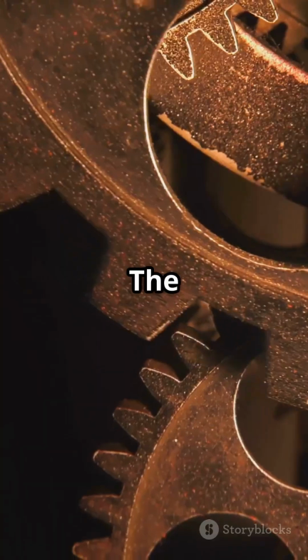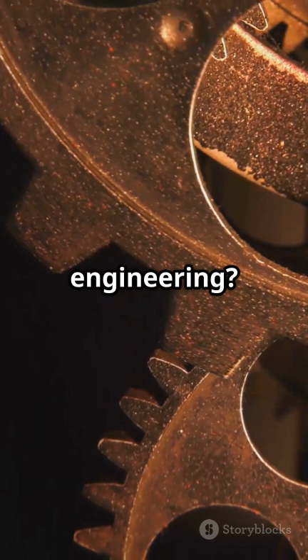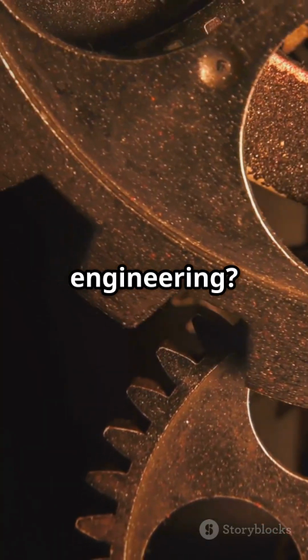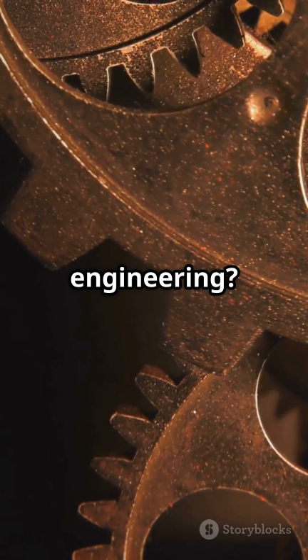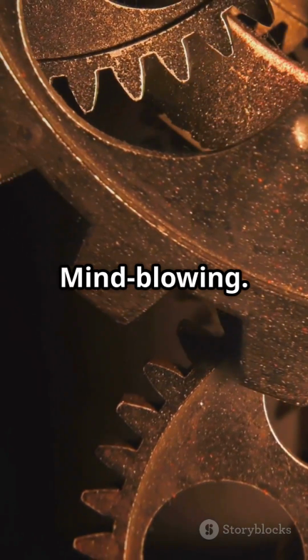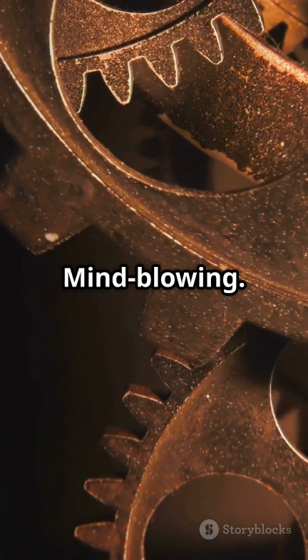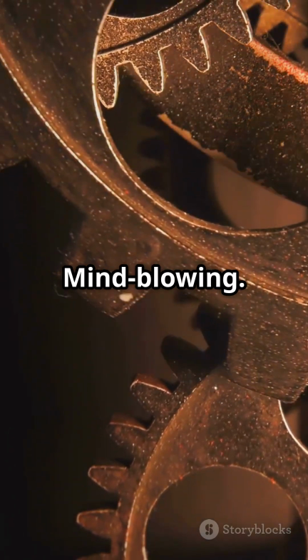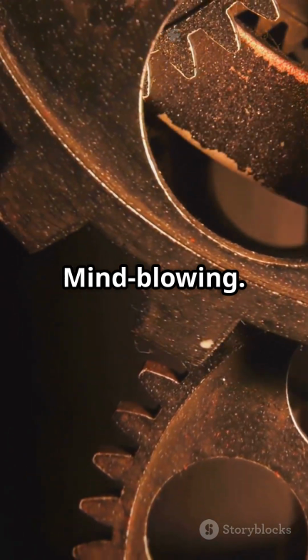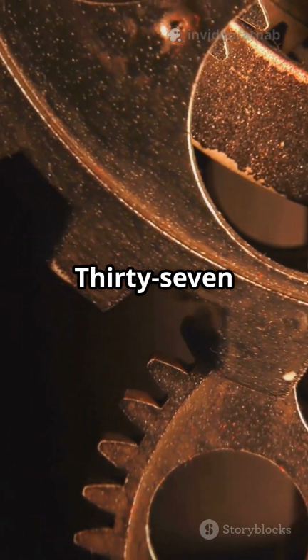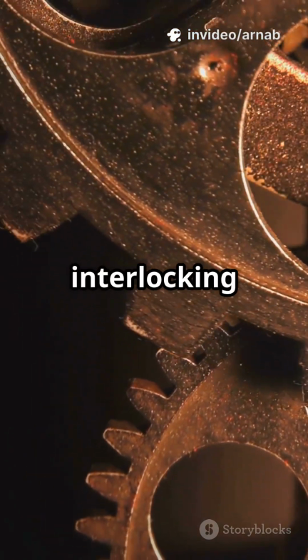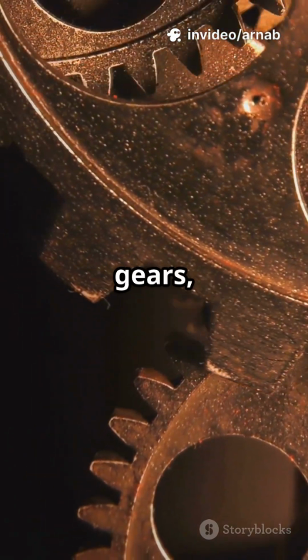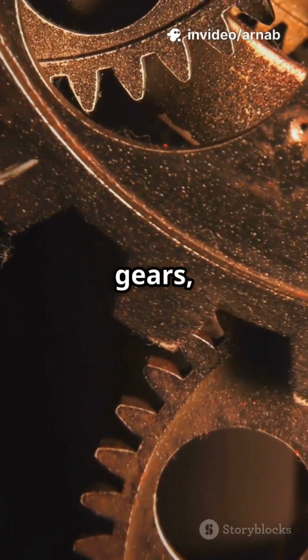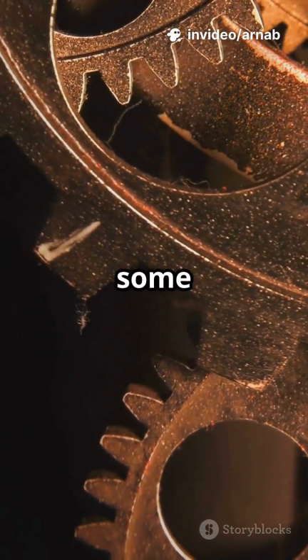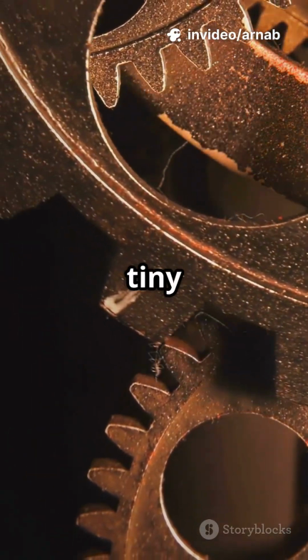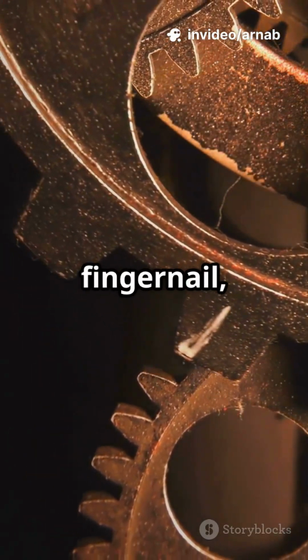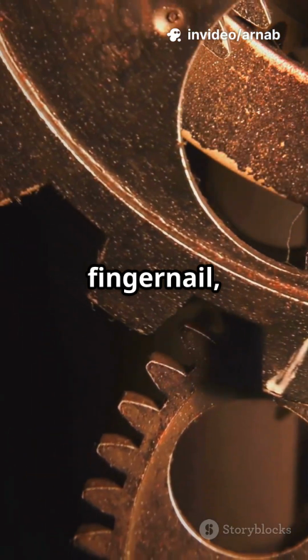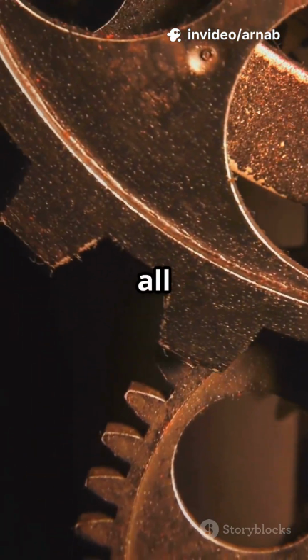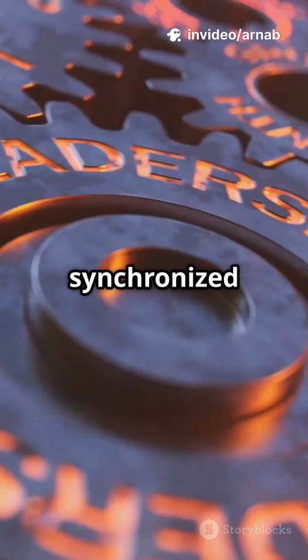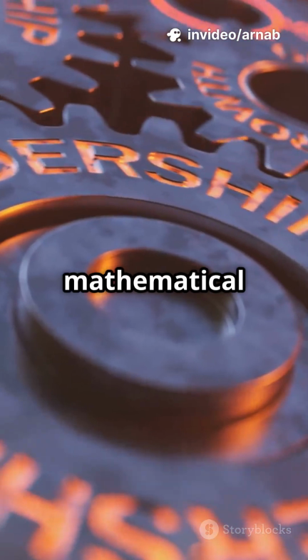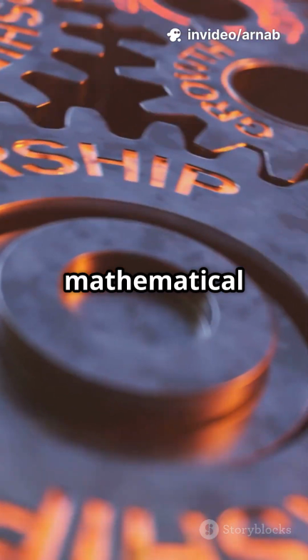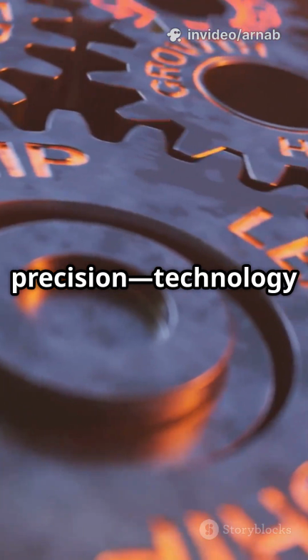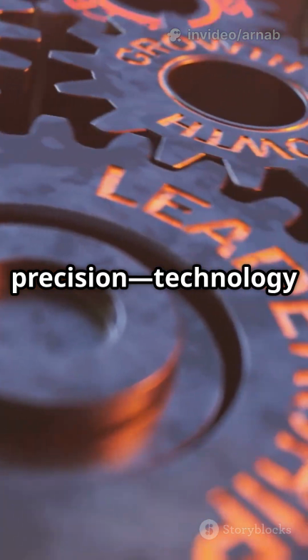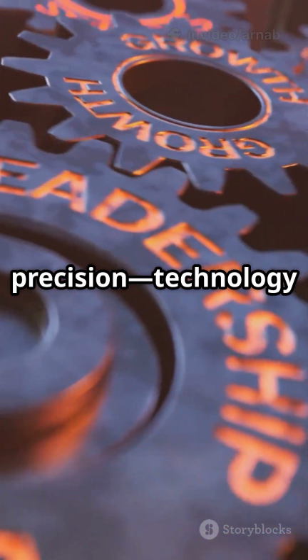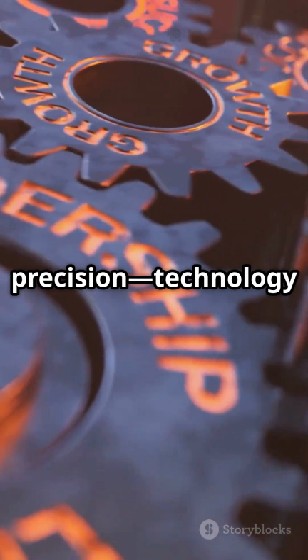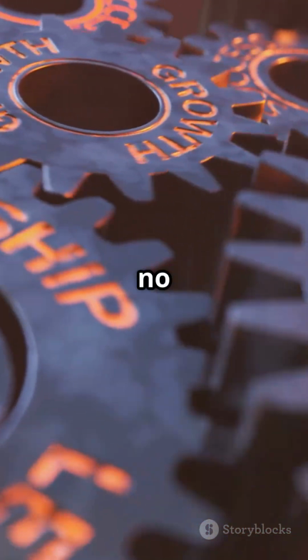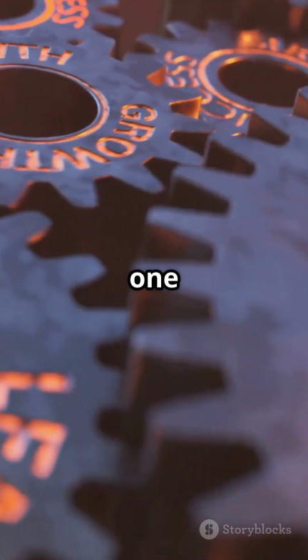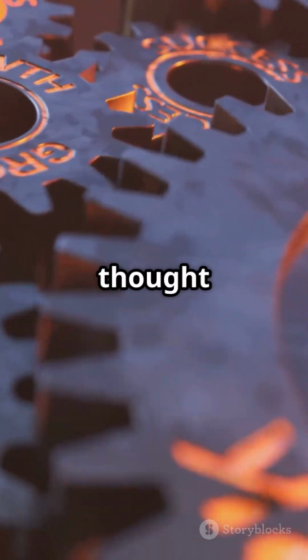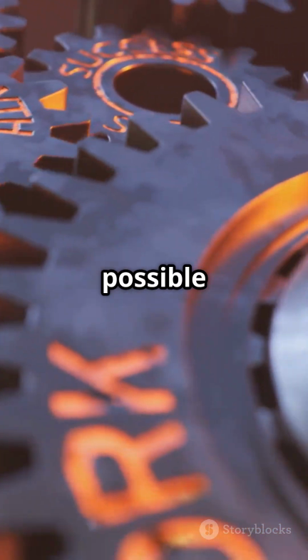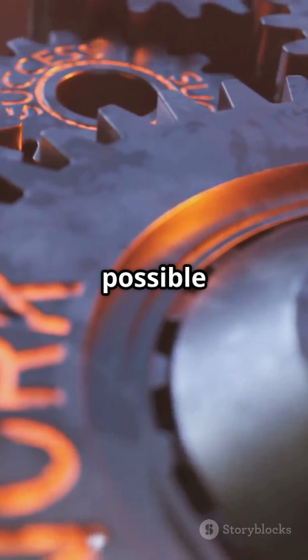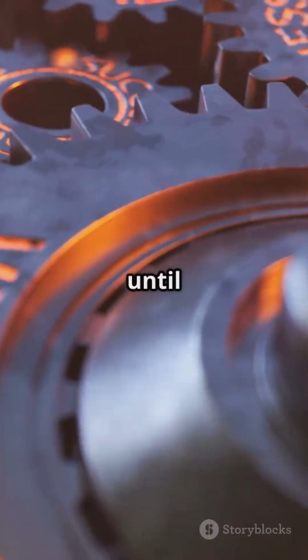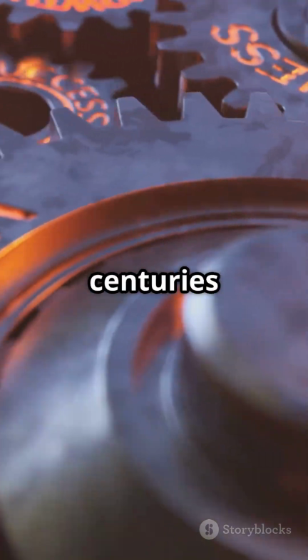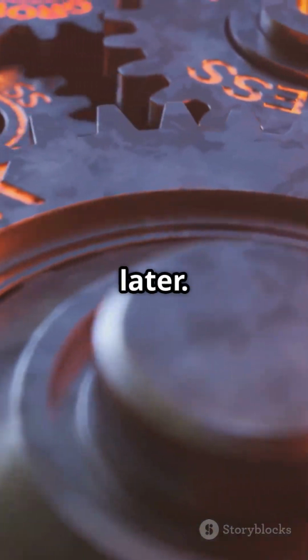The engineering? Mind-blowing. 37 interlocking gears, some as tiny as a fingernail, all synchronized with mathematical precision — technology no one thought possible until centuries later.